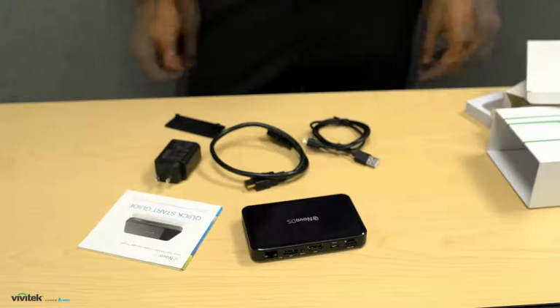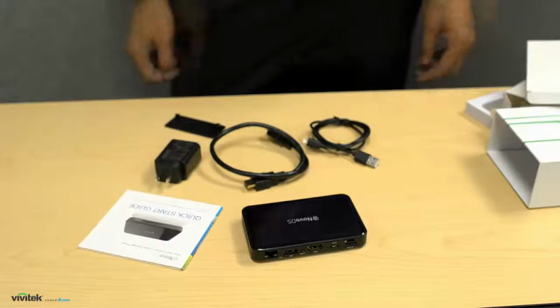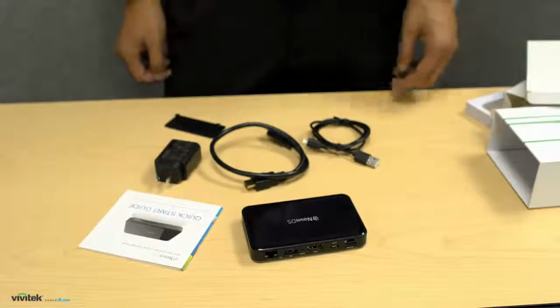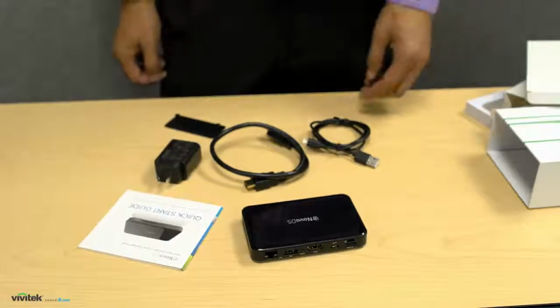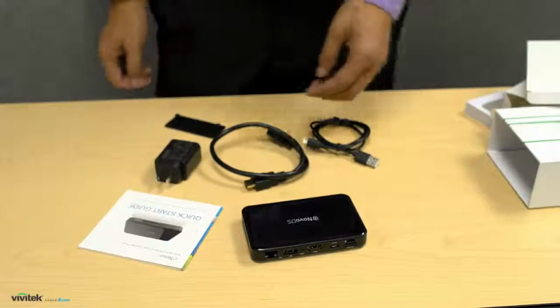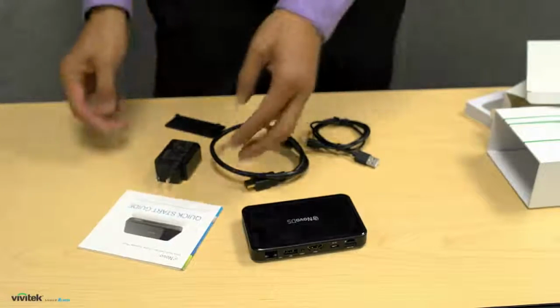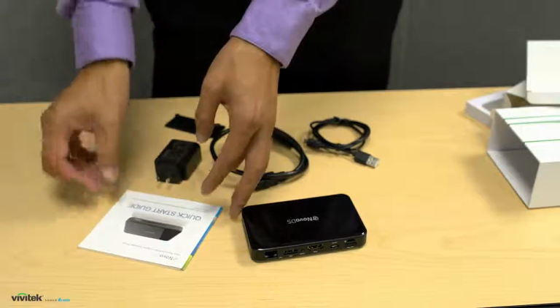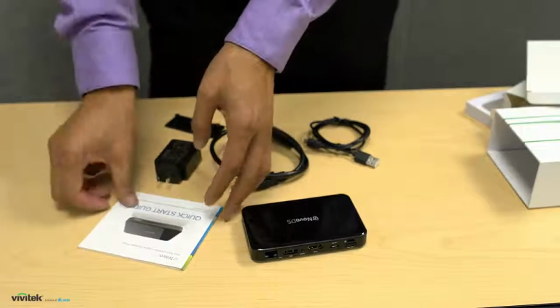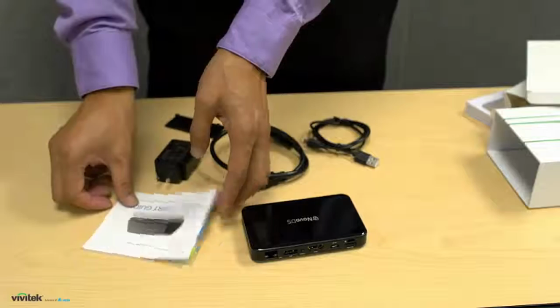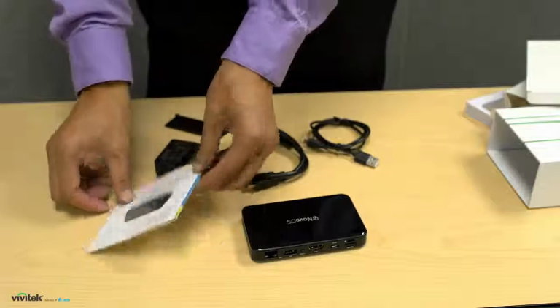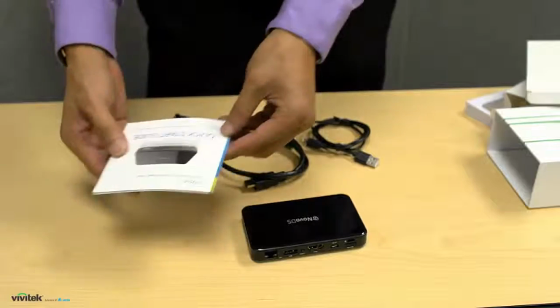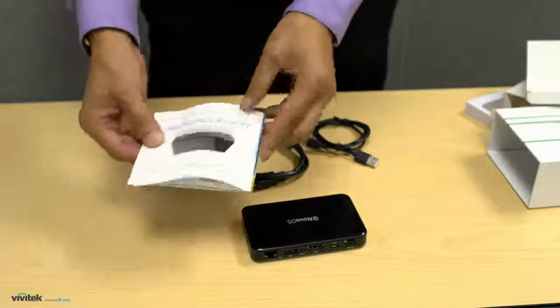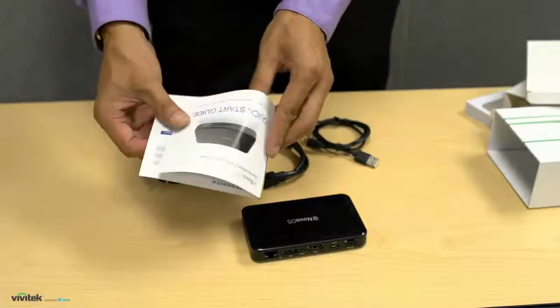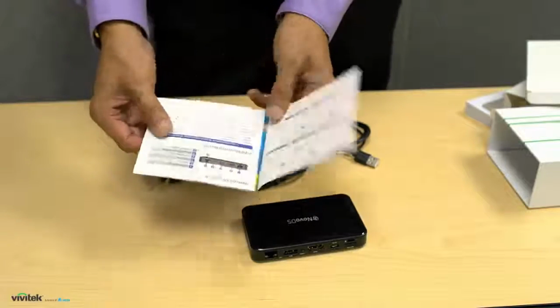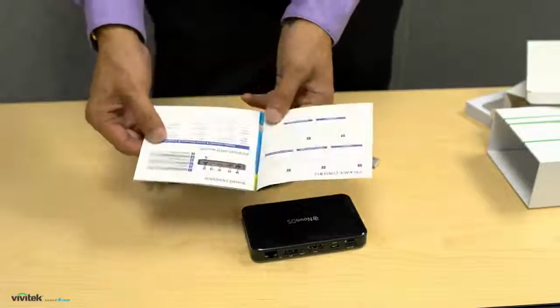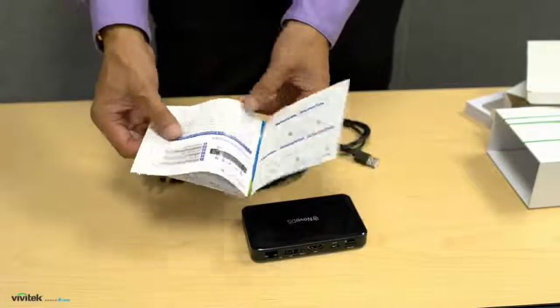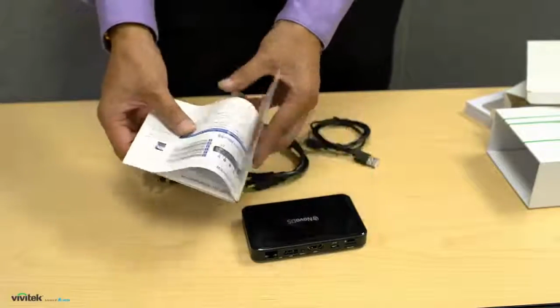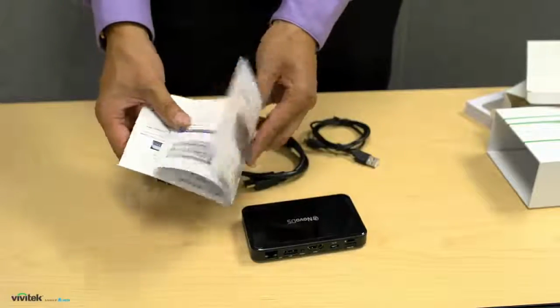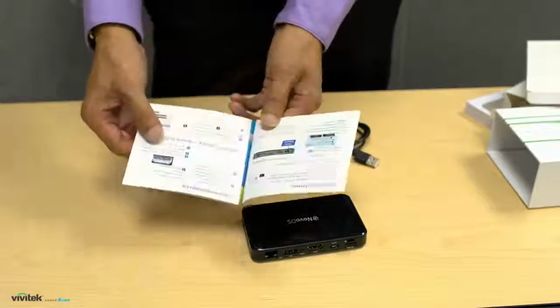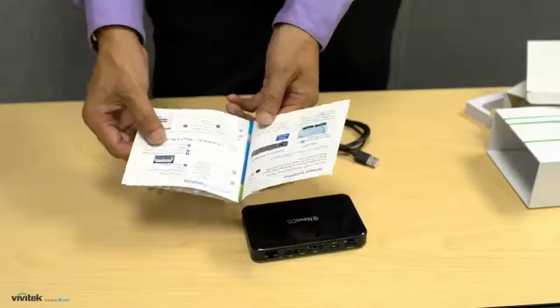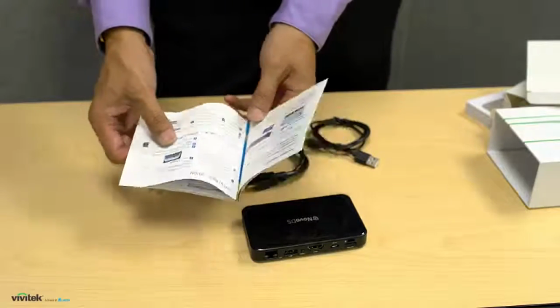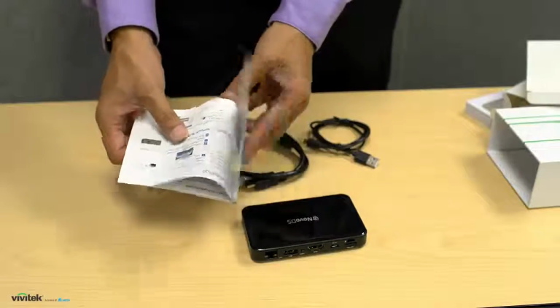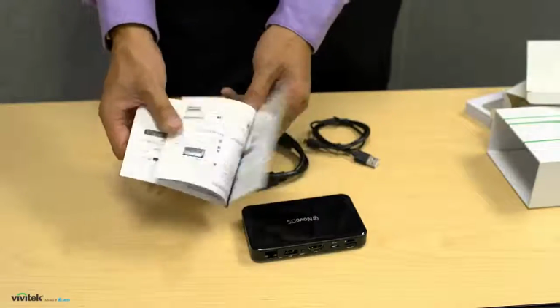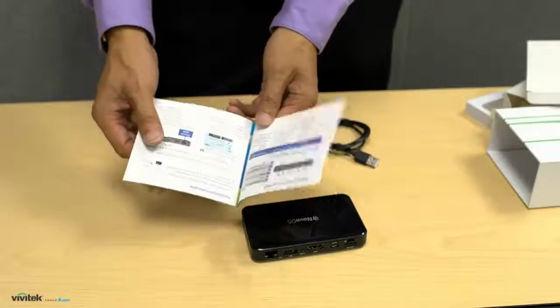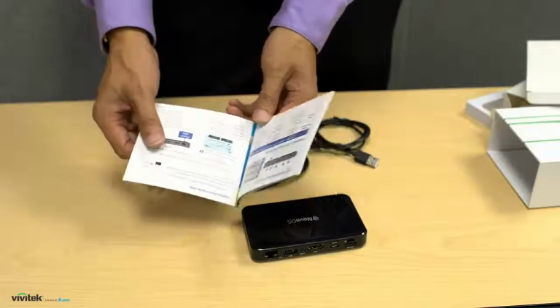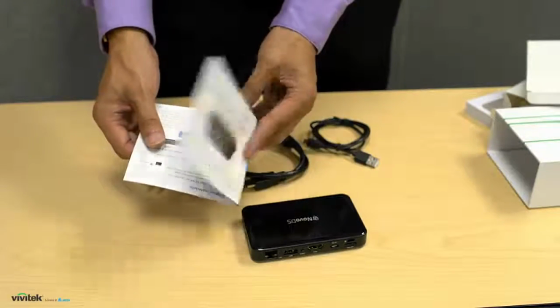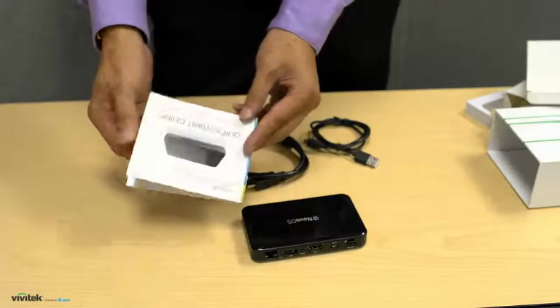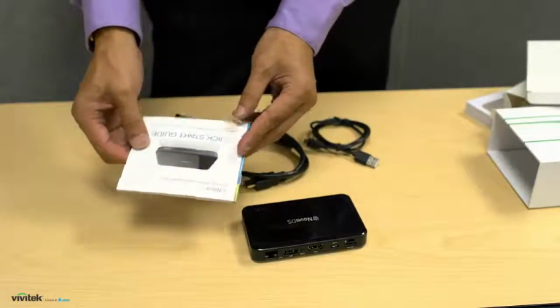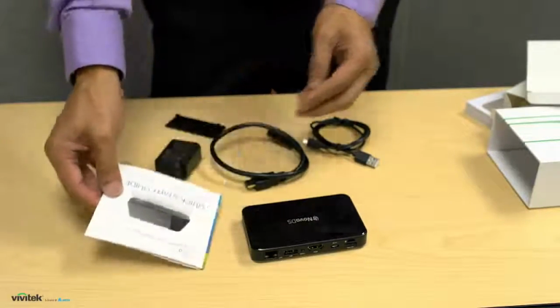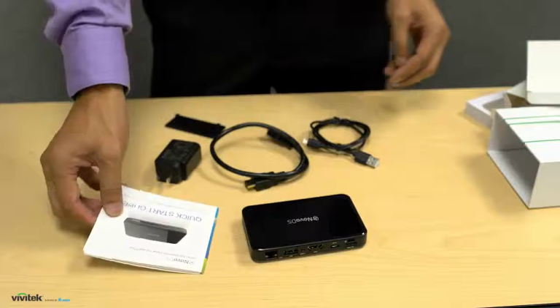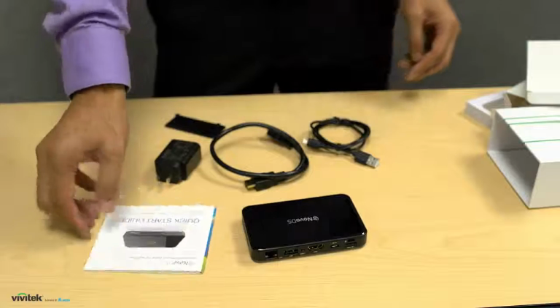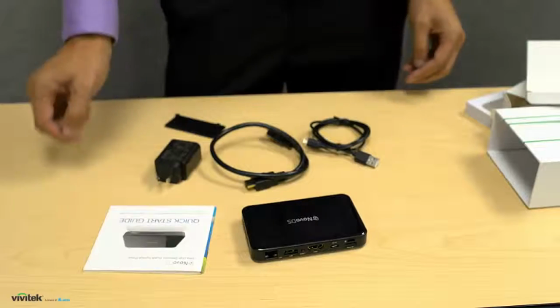The quick start guide provides the necessary information to help you set up the Novo DS device quickly. You might want to take a look at this first.